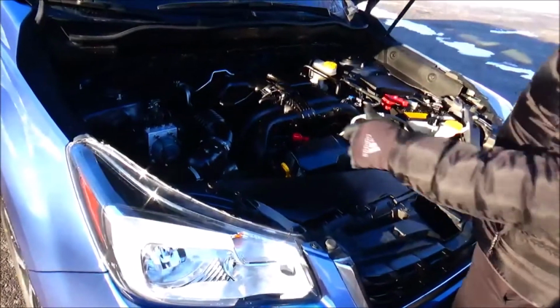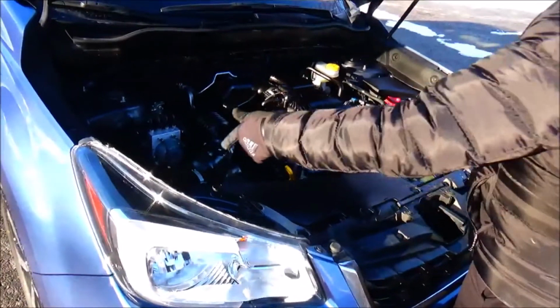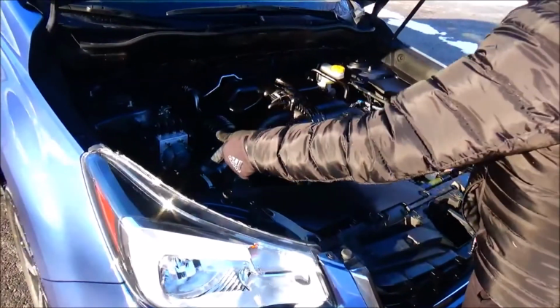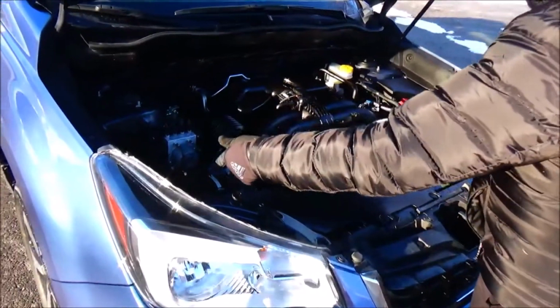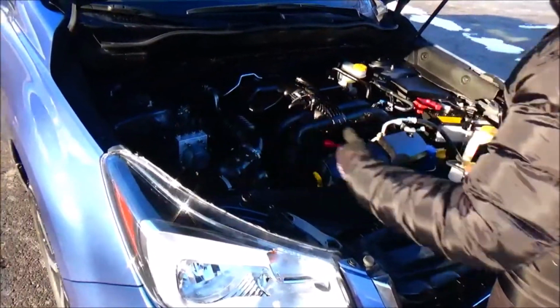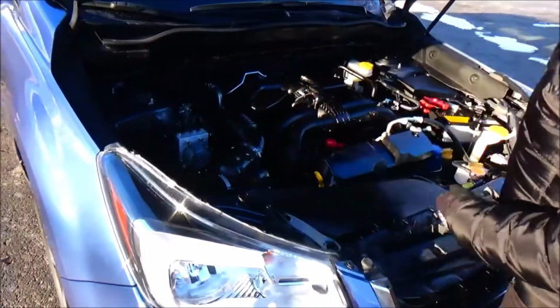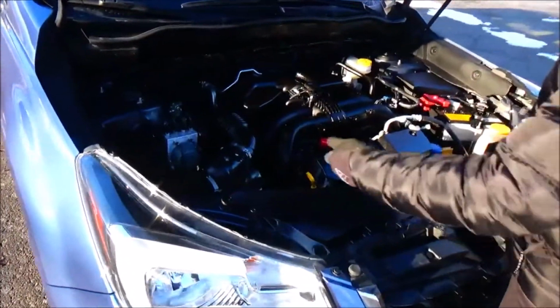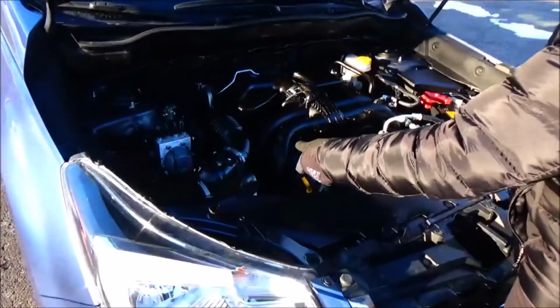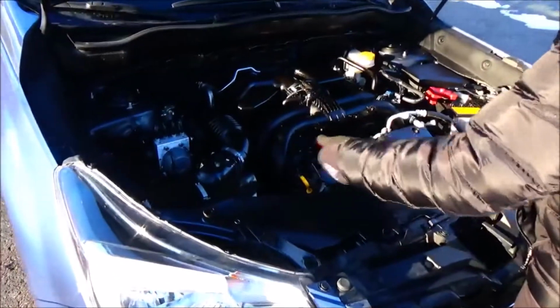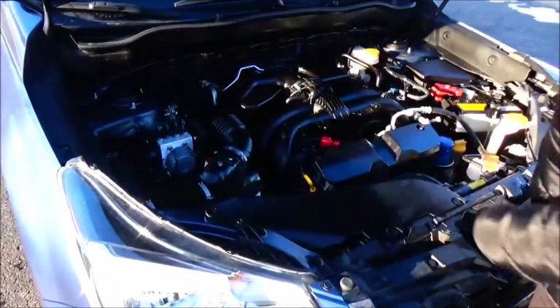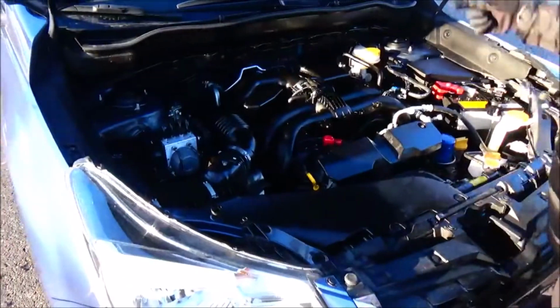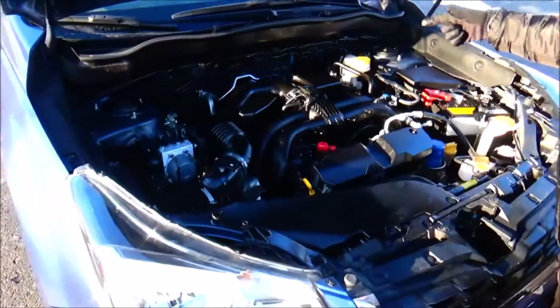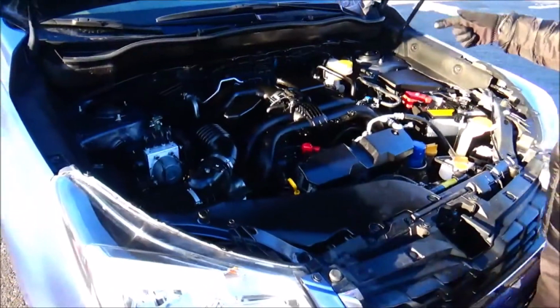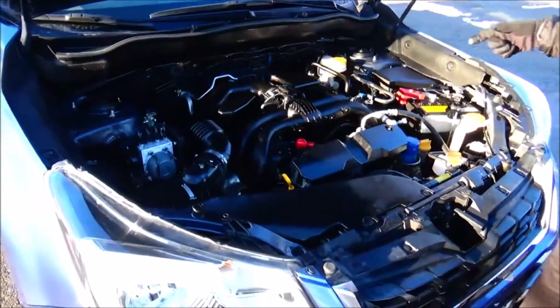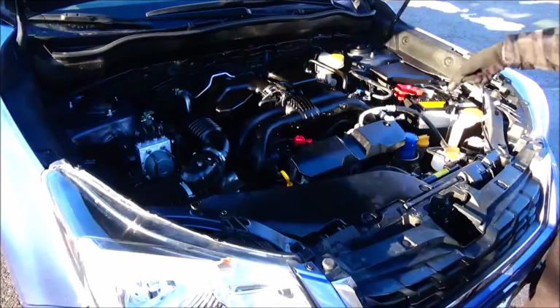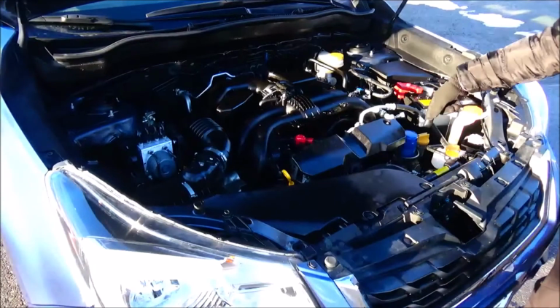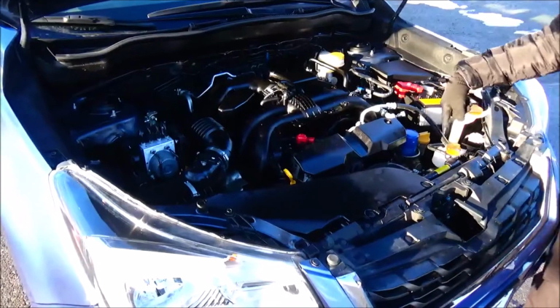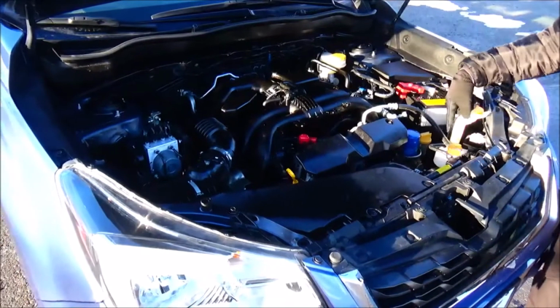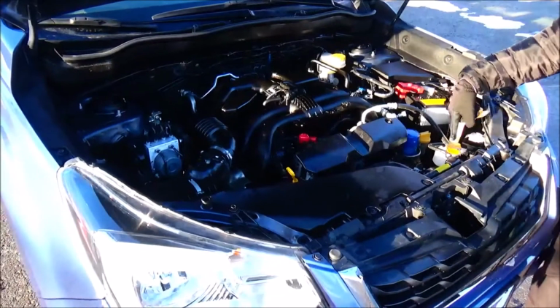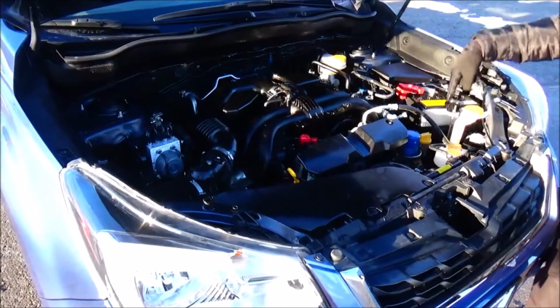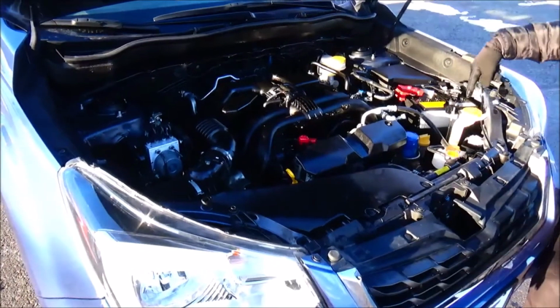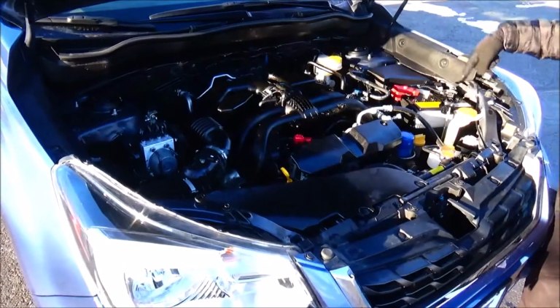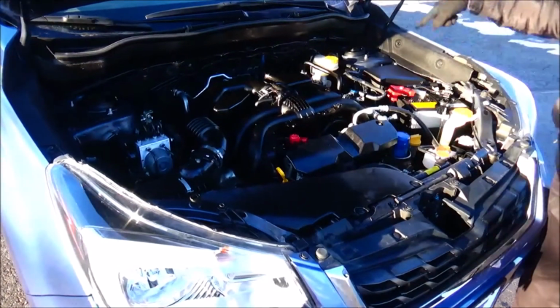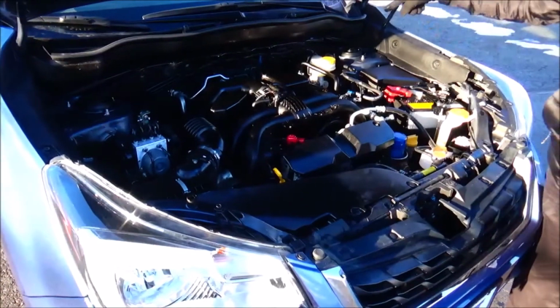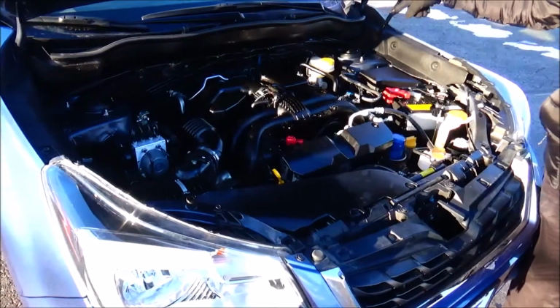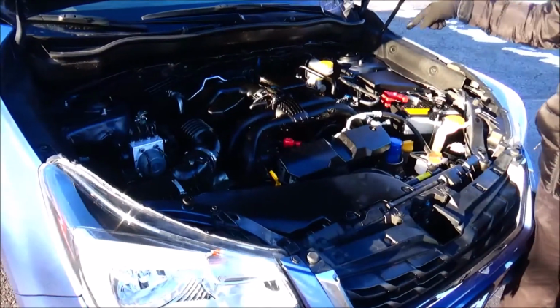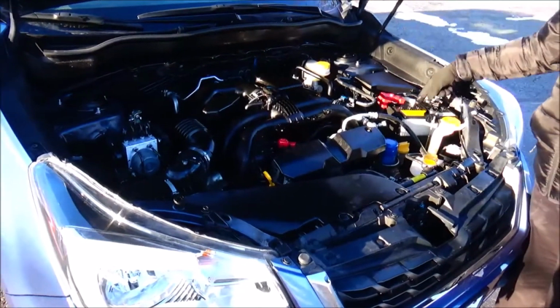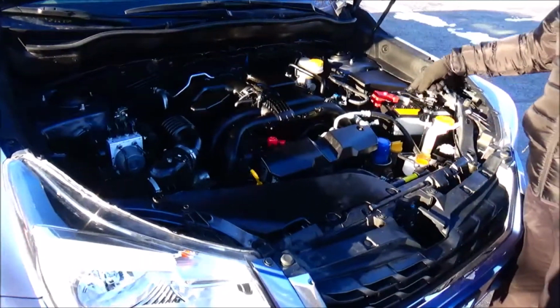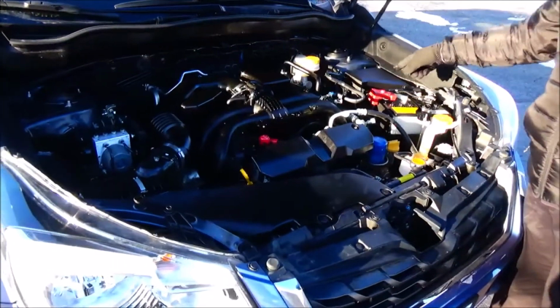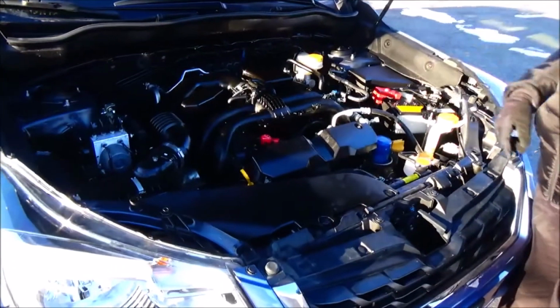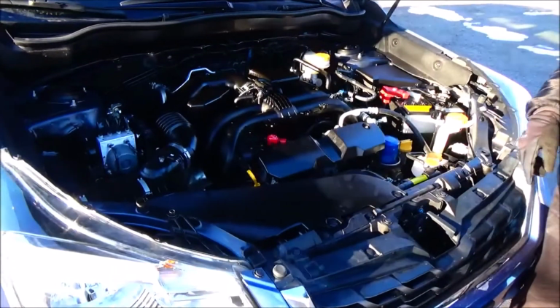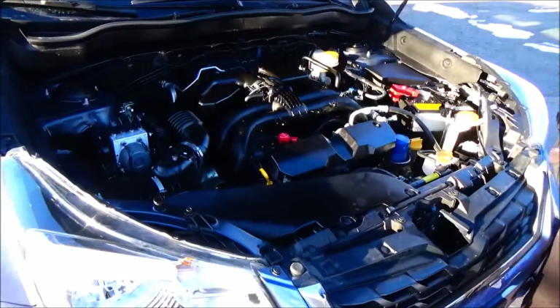Easy access to the air filter, insulated dipstick for oil check and oil fill, clear reservoir for your engine coolant, windshield washer fluid and power brakes, maintenance-free battery and sensor-located fuse box.